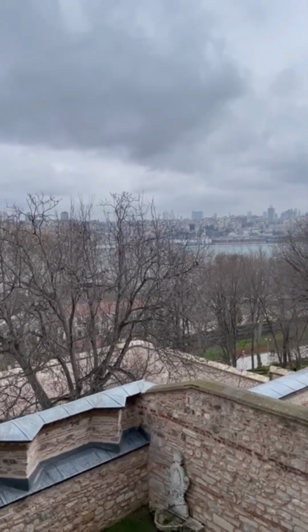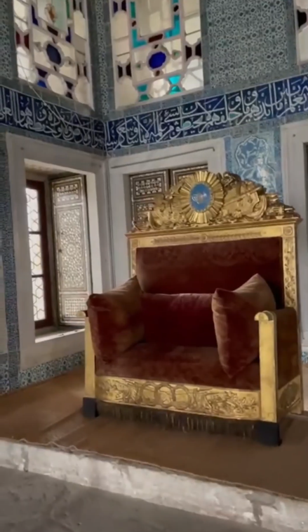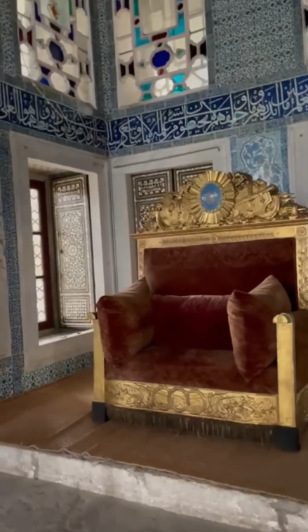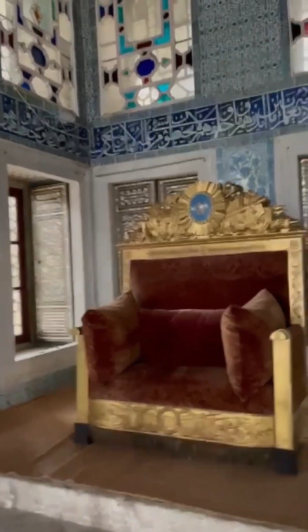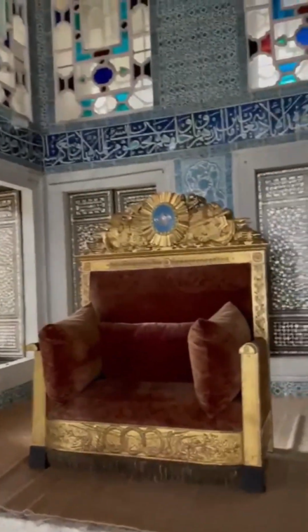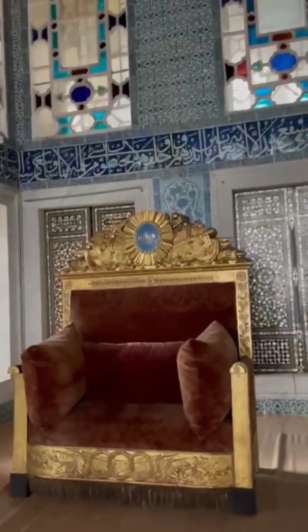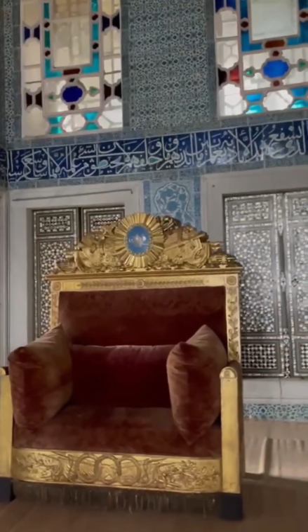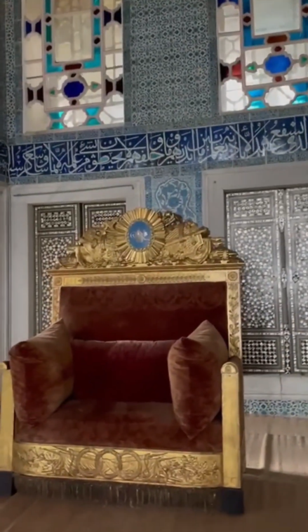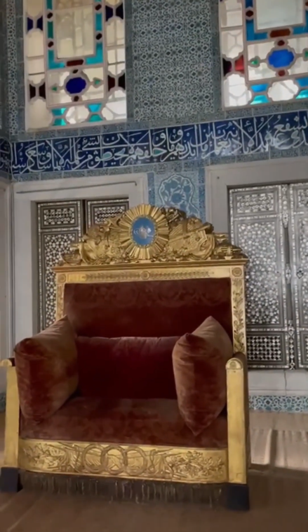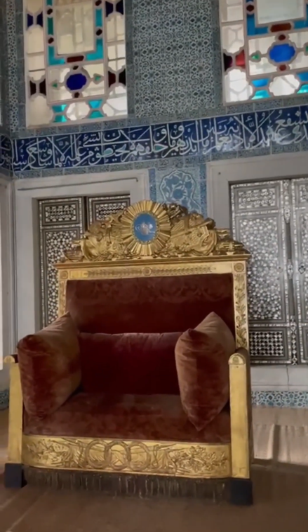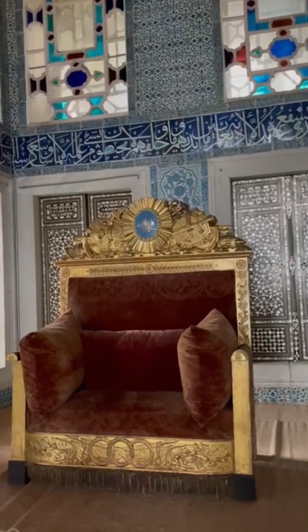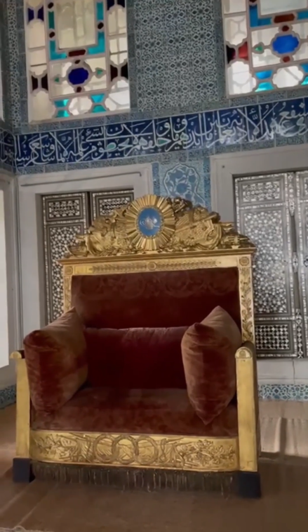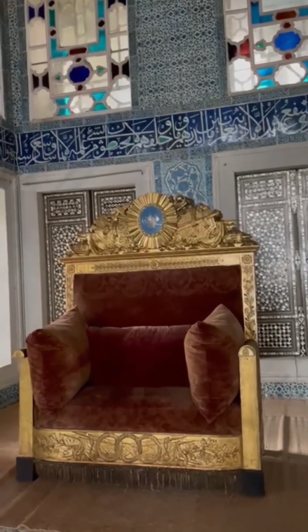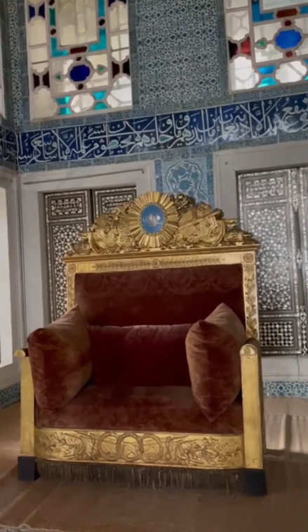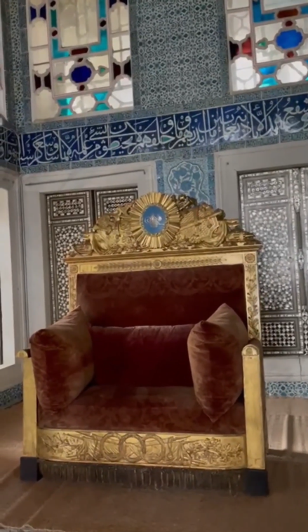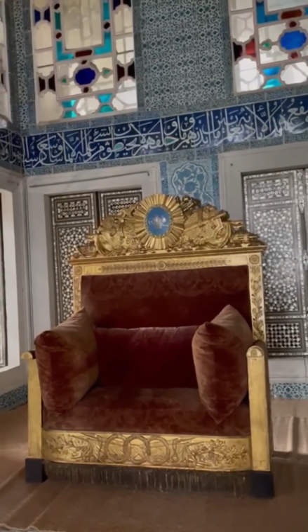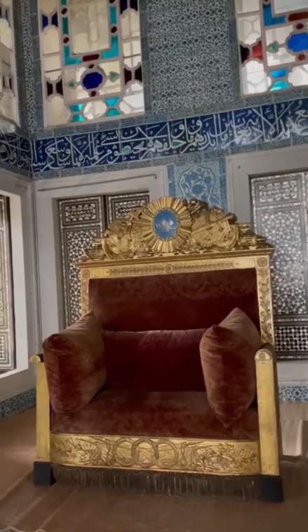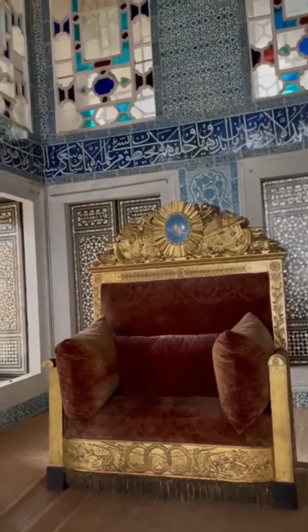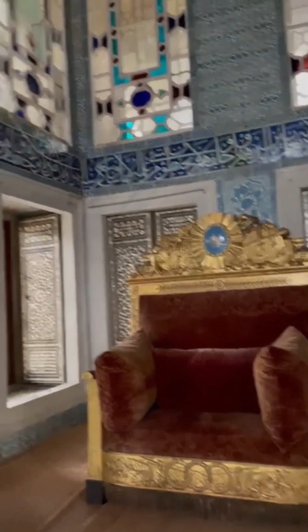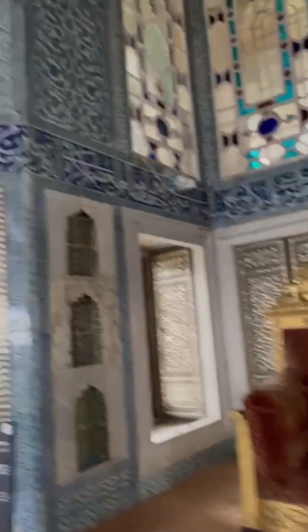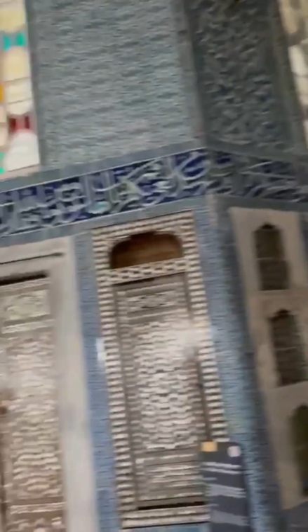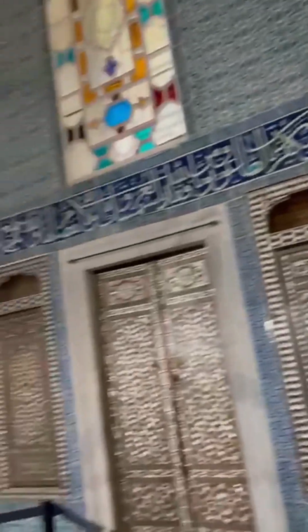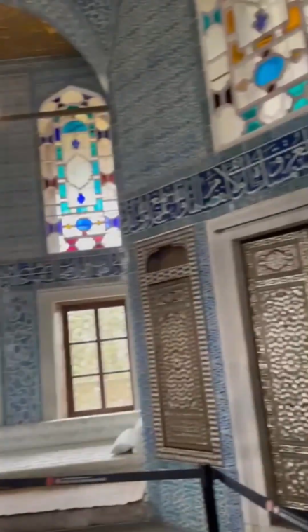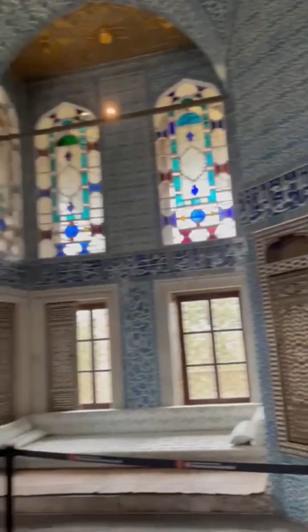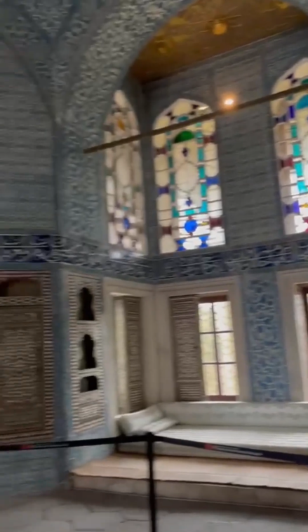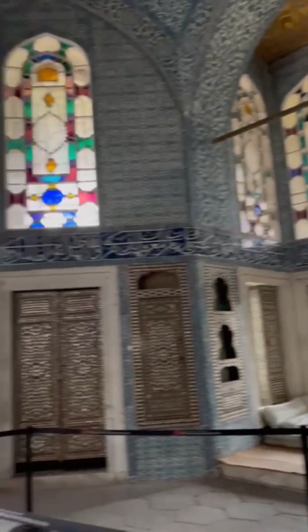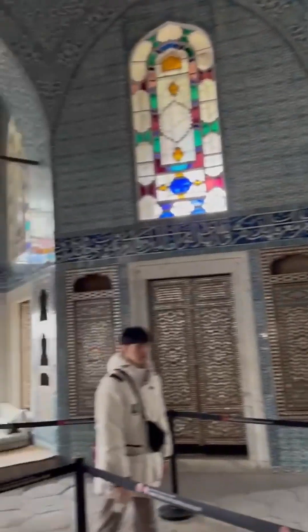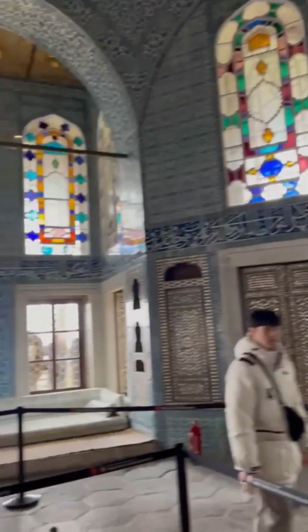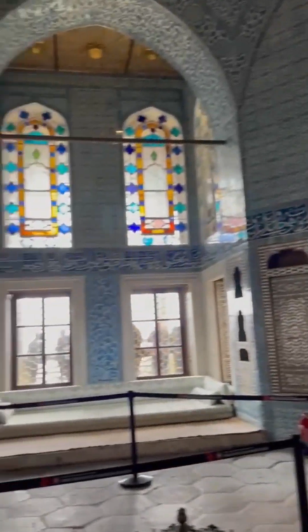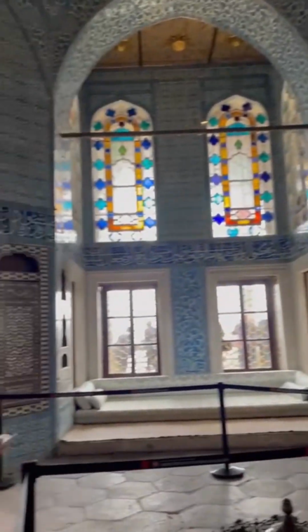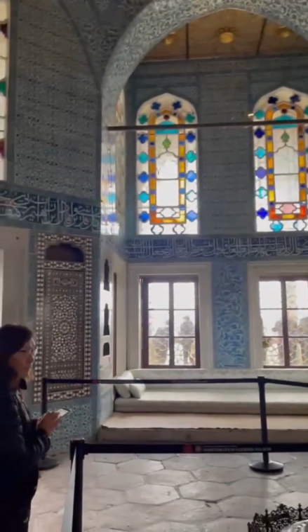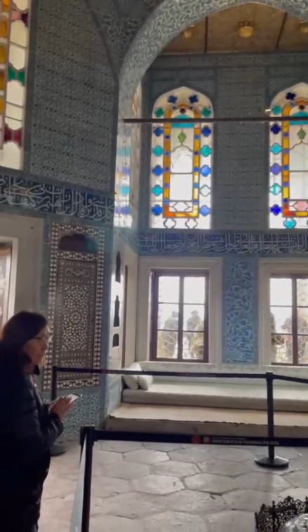We are in another one of these beautiful rooms with the throne of Sultan Mehmet II, the one who conquered Constantinople. I love this kind of architecture.